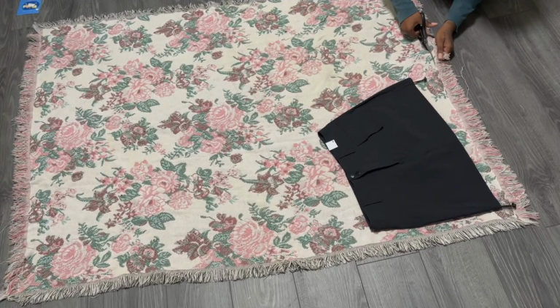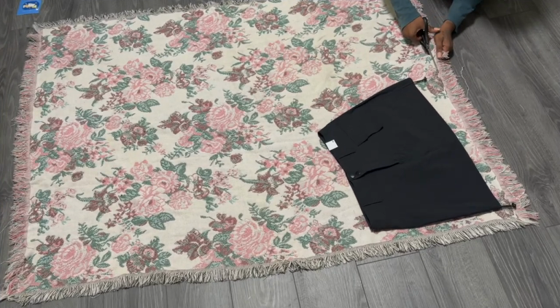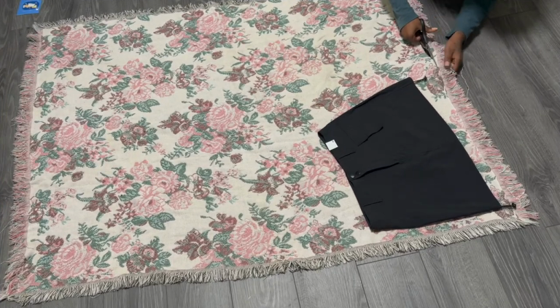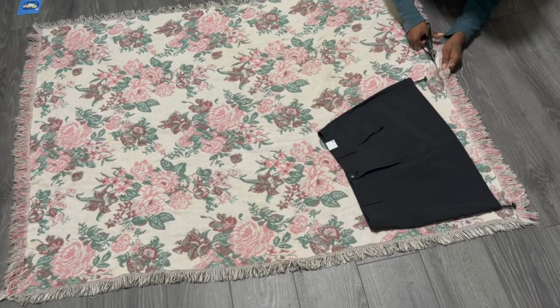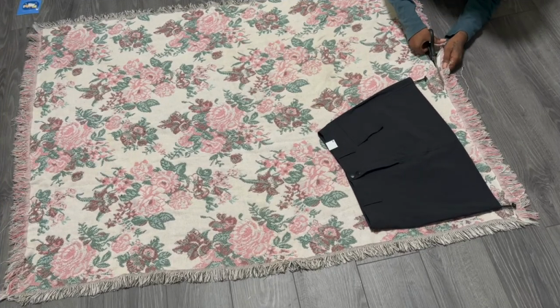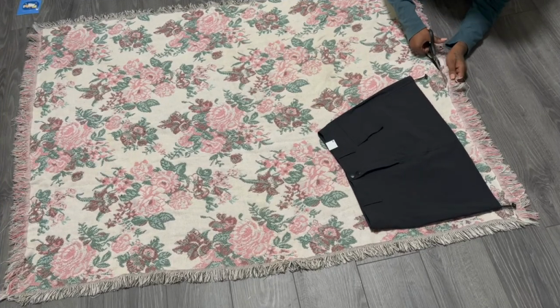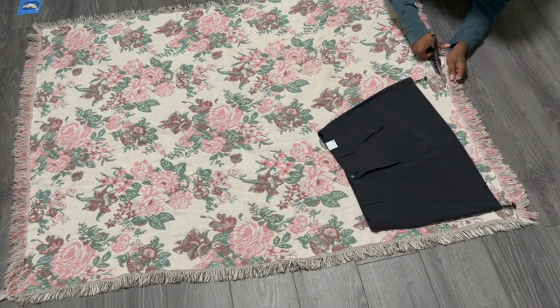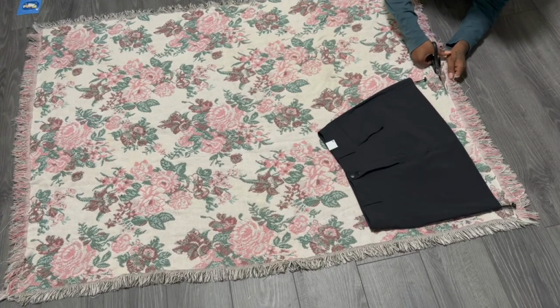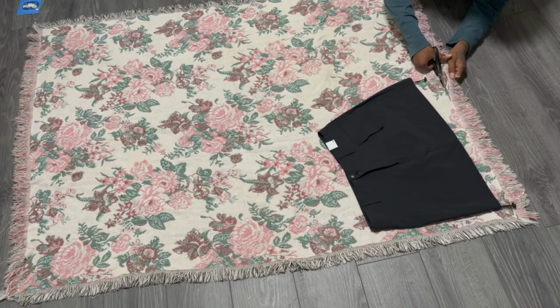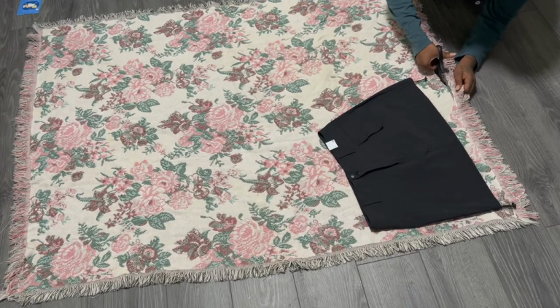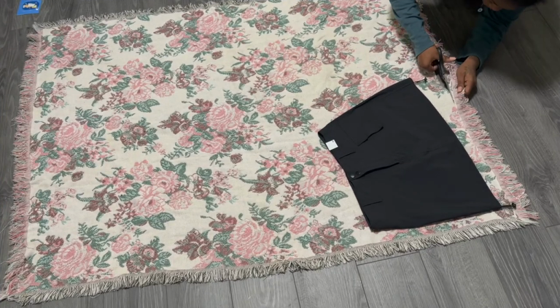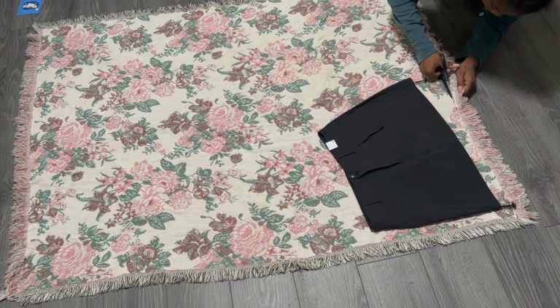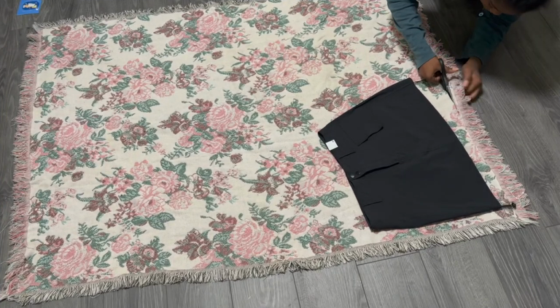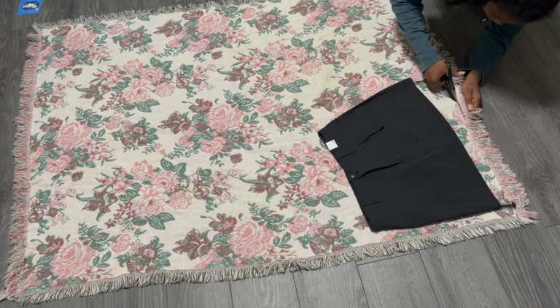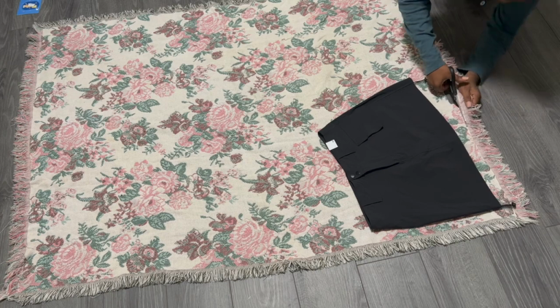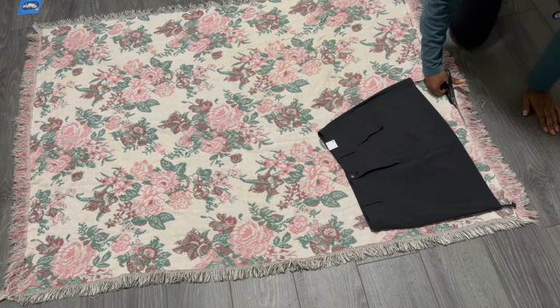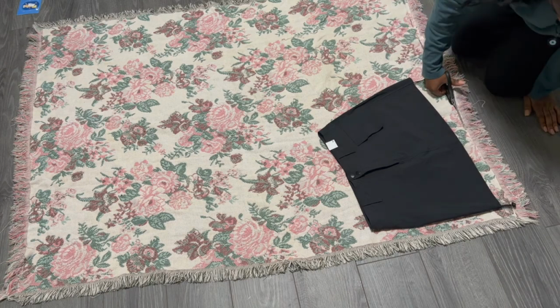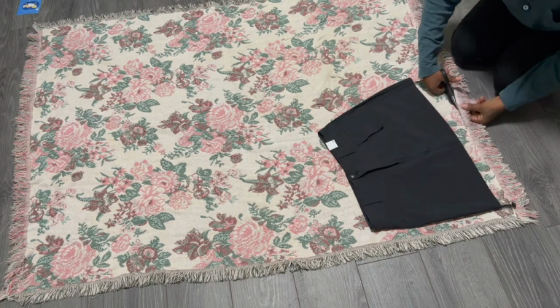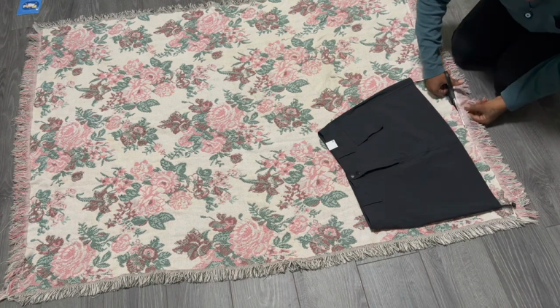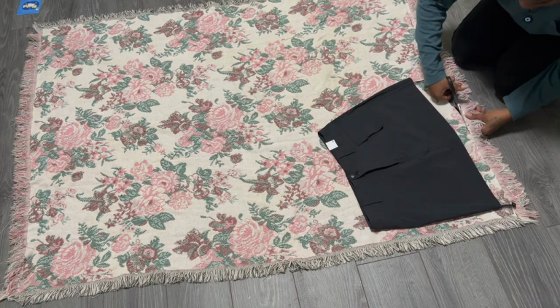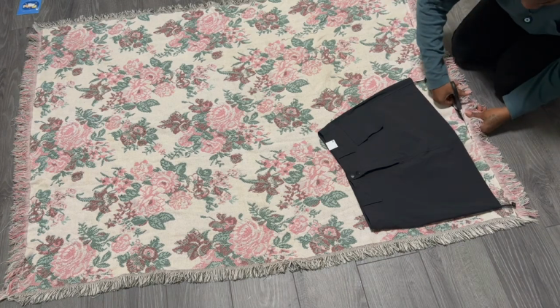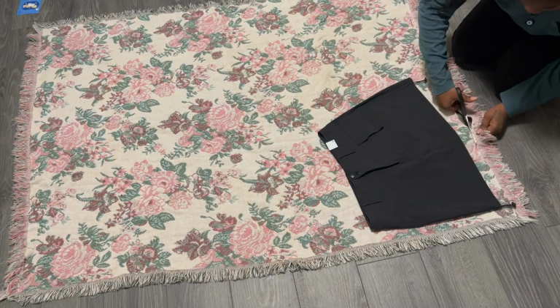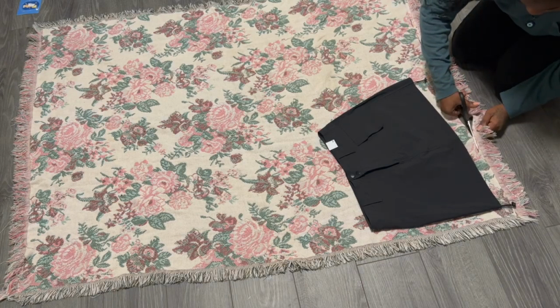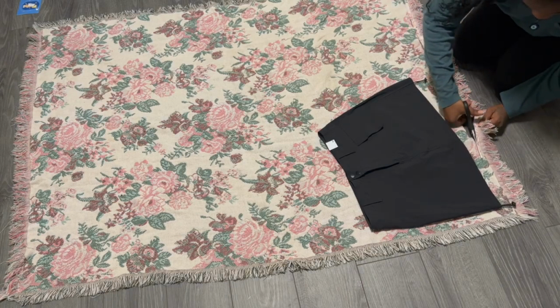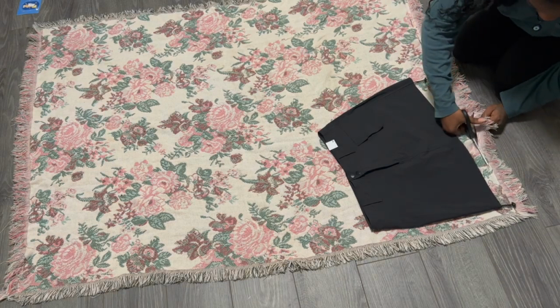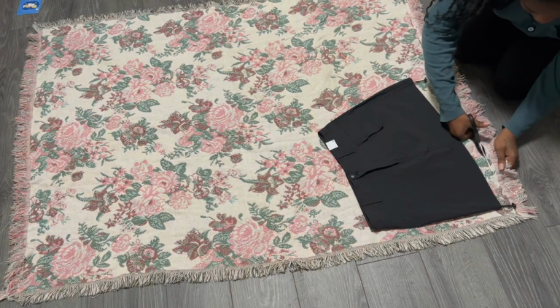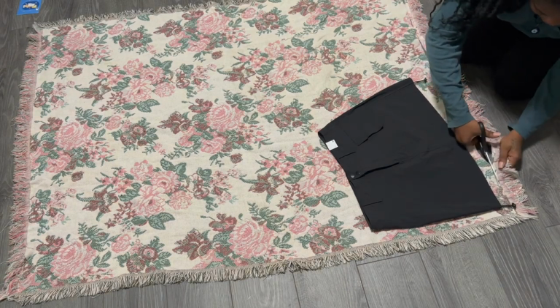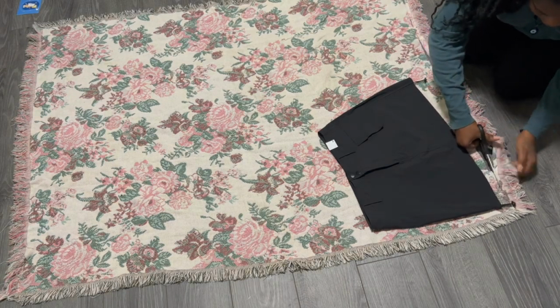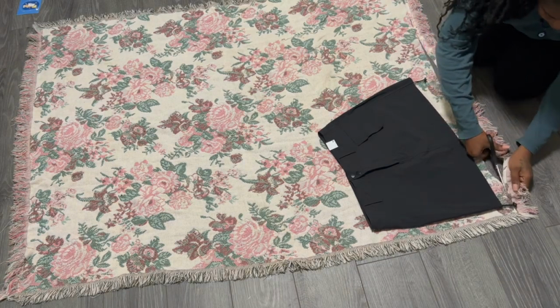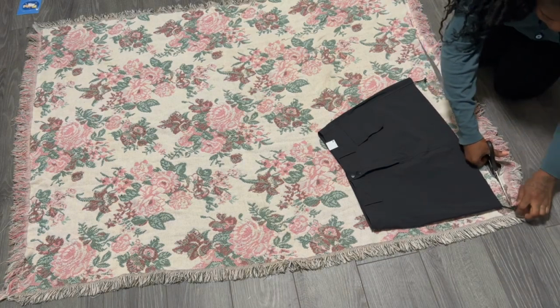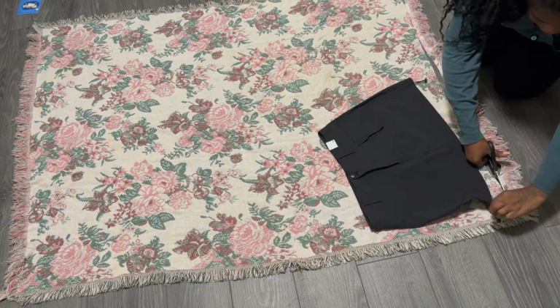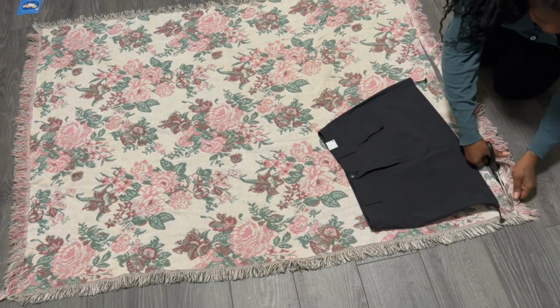So first I'm starting off by just cutting off the fringes on the bottom. This will be used to make the sides later on.